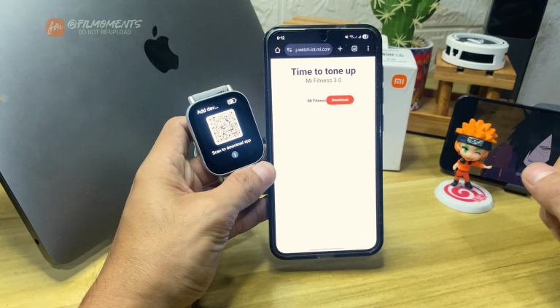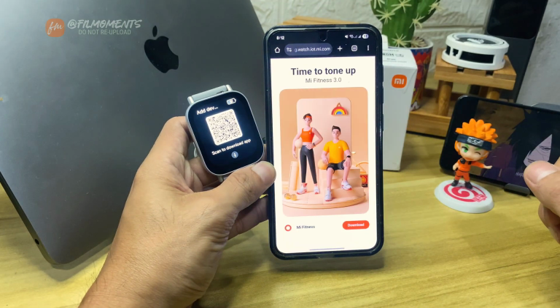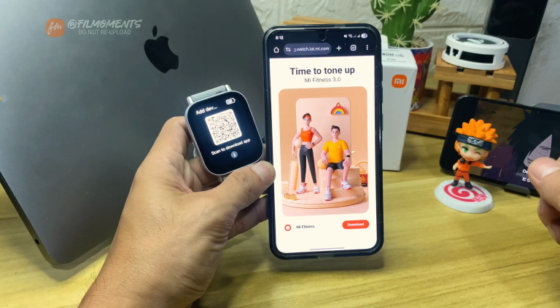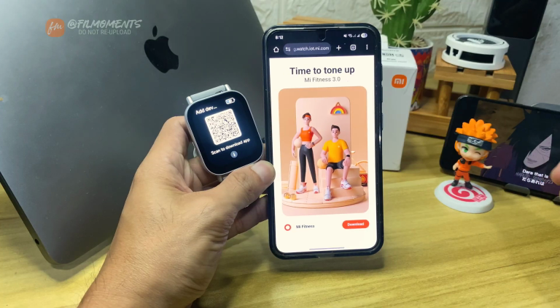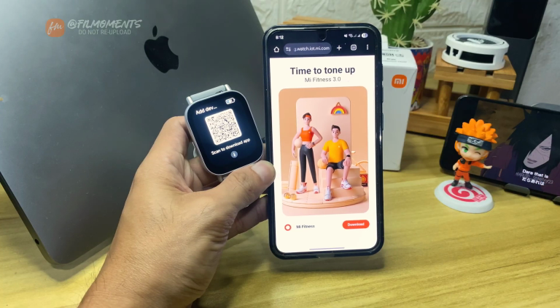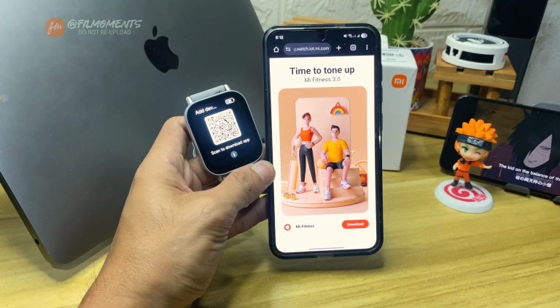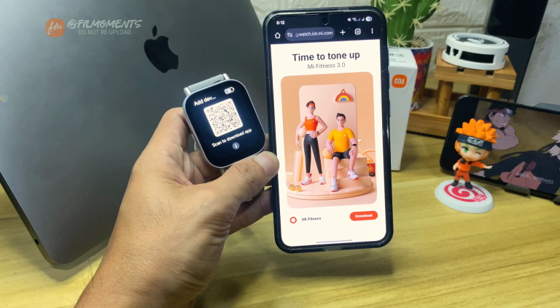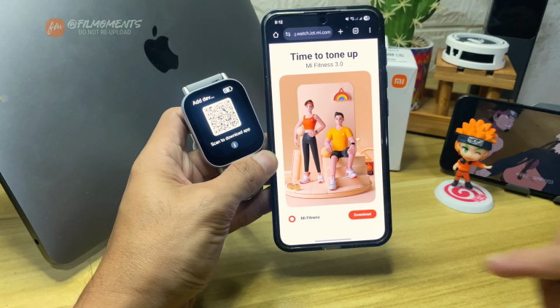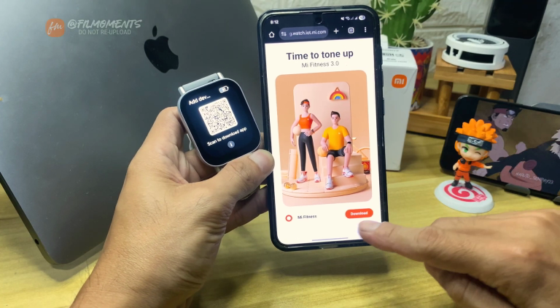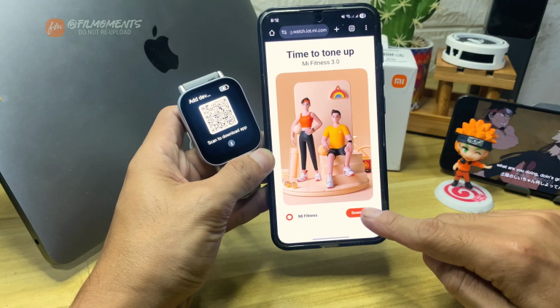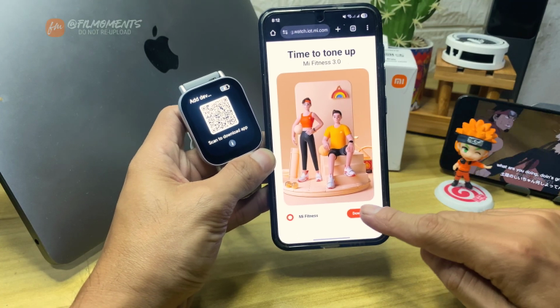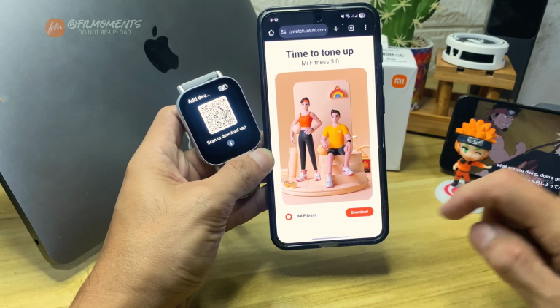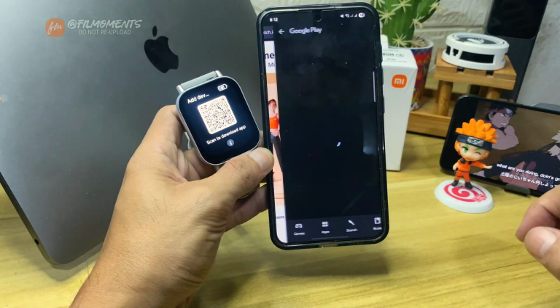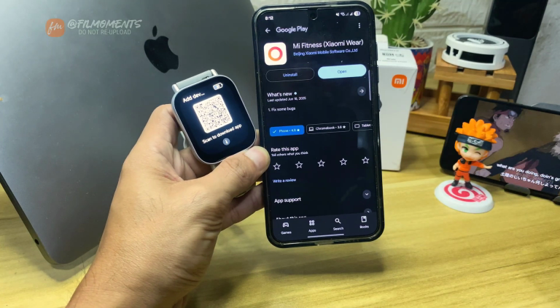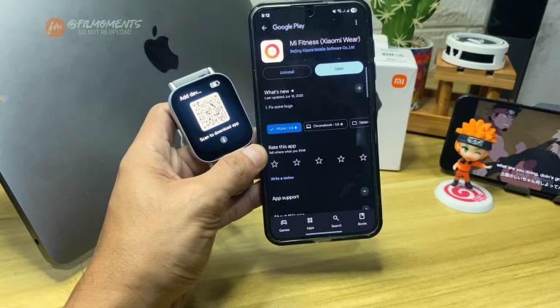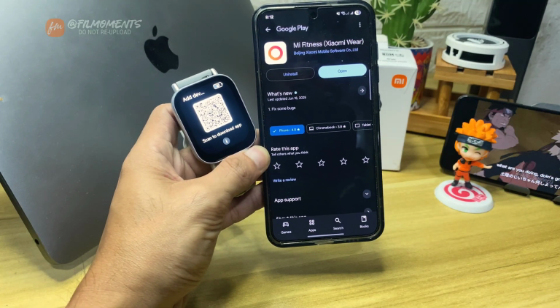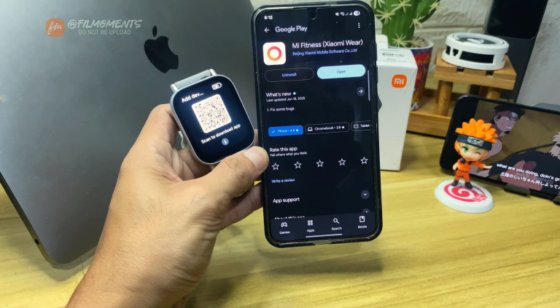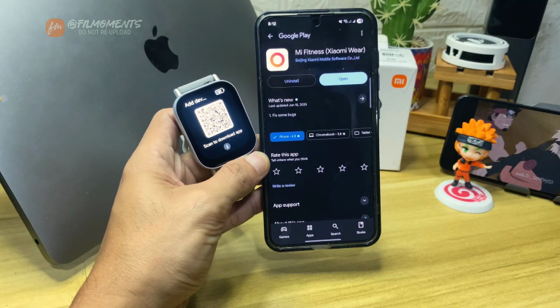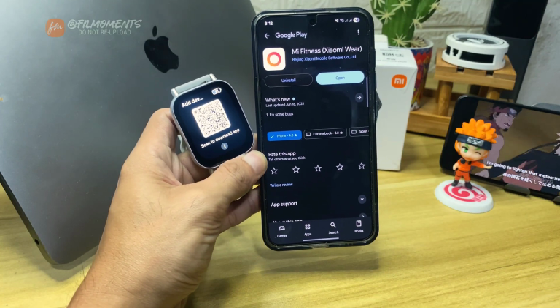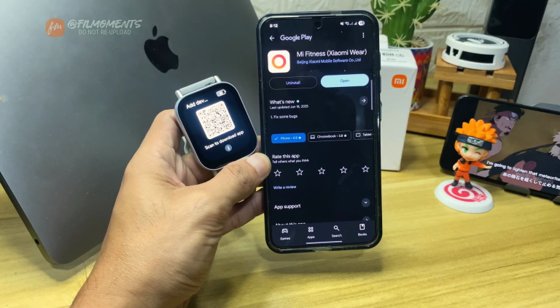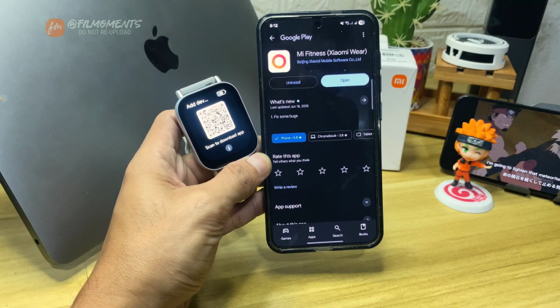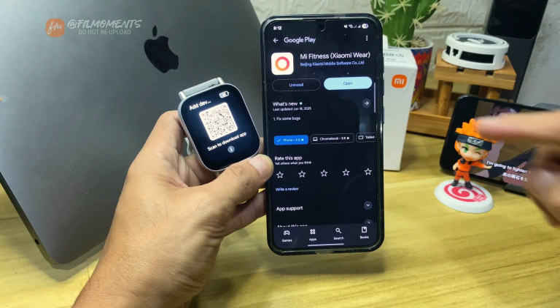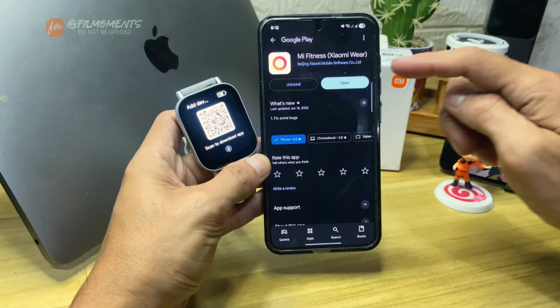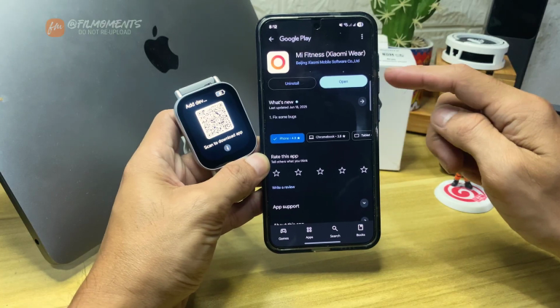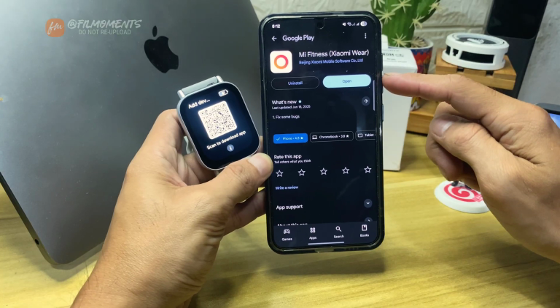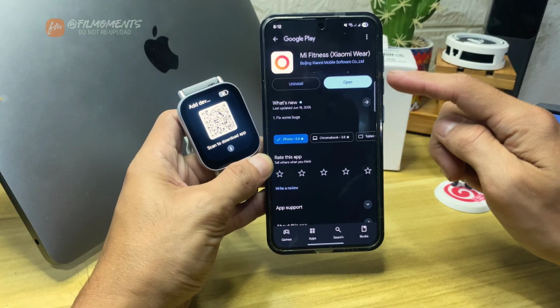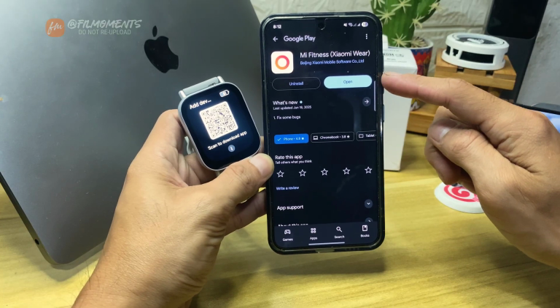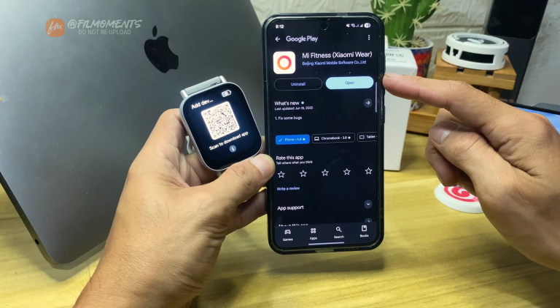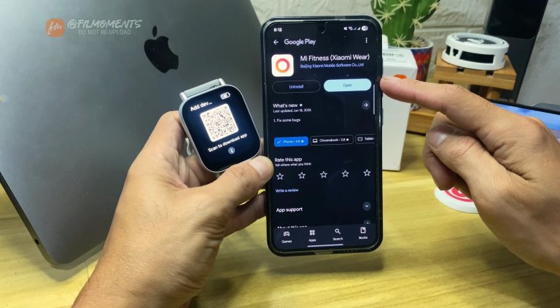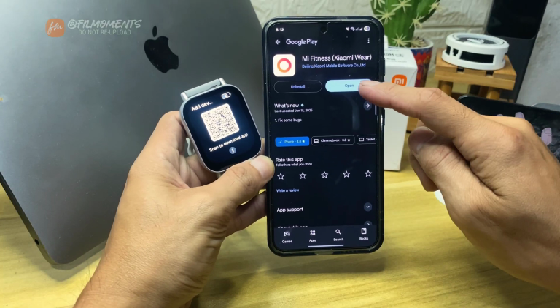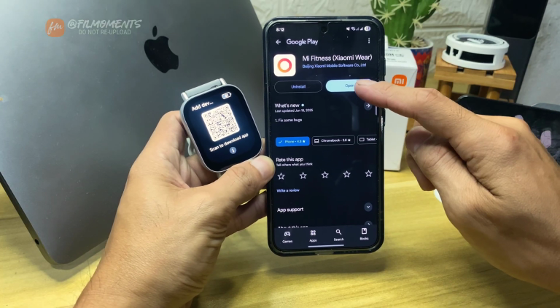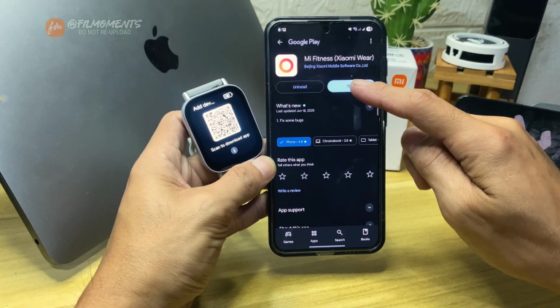Now click the download button, and that will redirect you to the Play Store or App Store. In my case, I already downloaded it, so let's go ahead and open the Mi Fitness app.